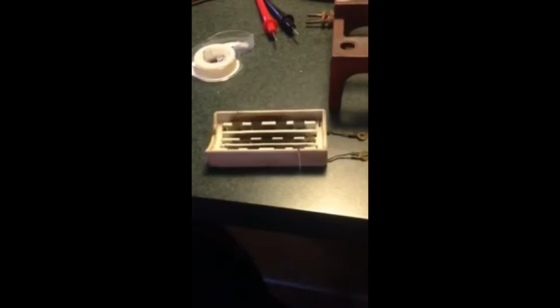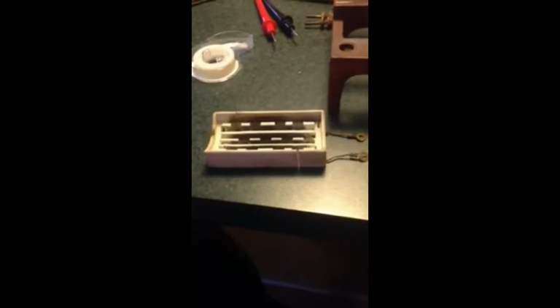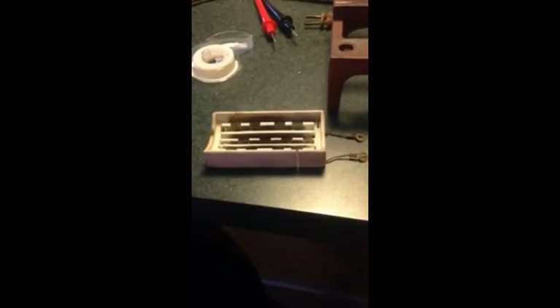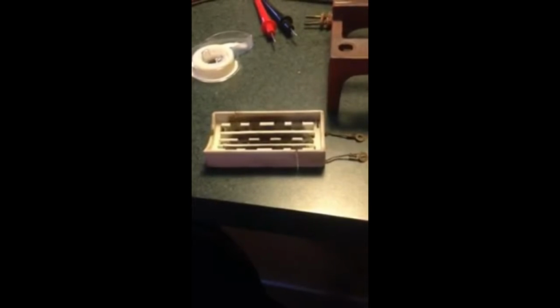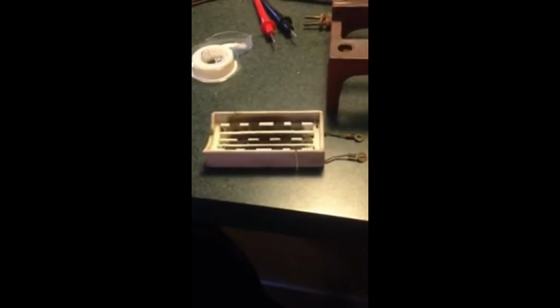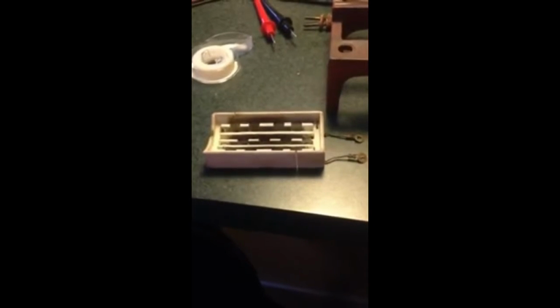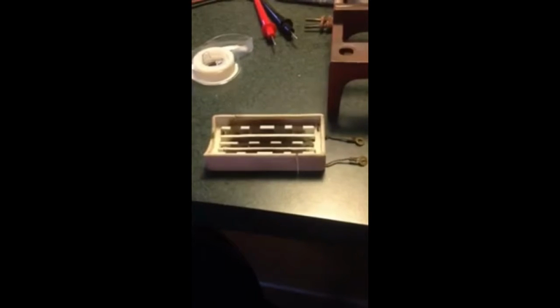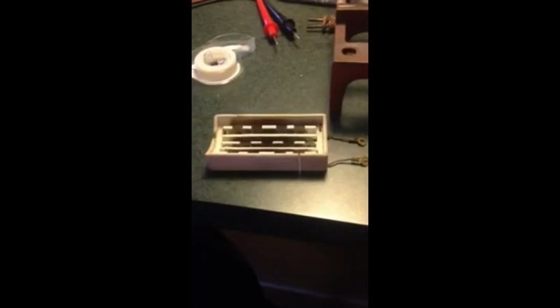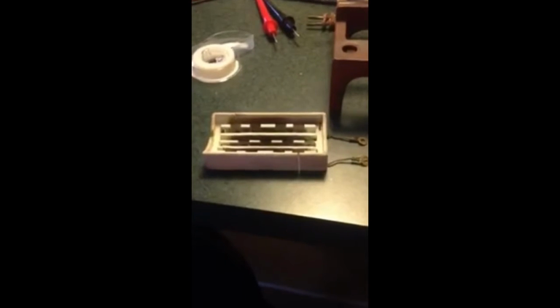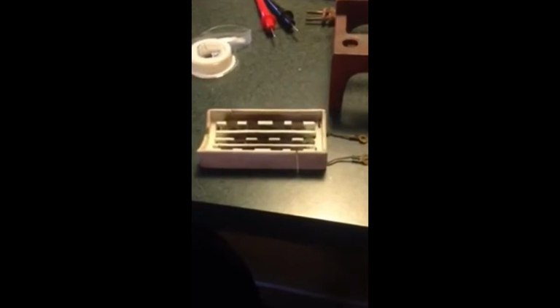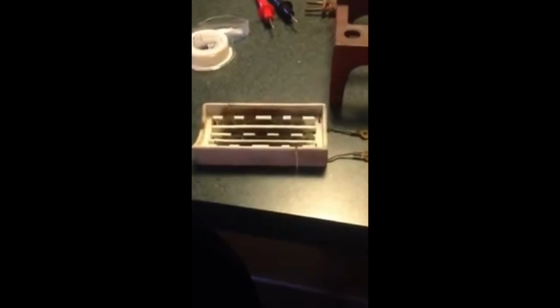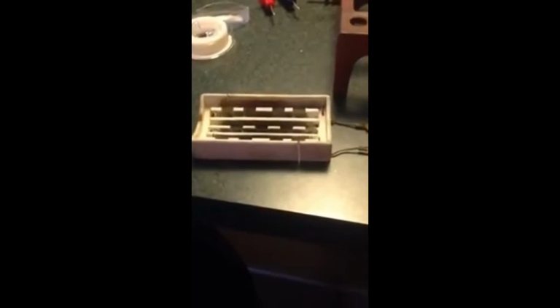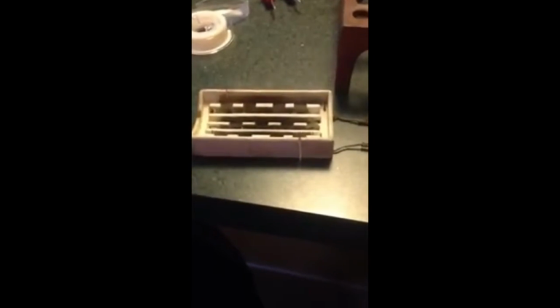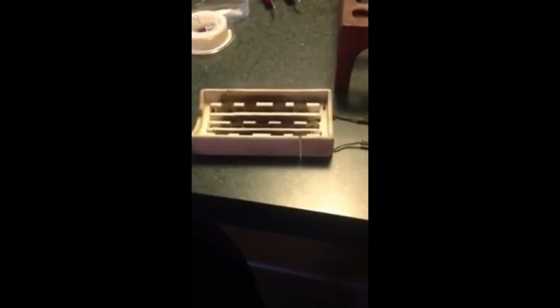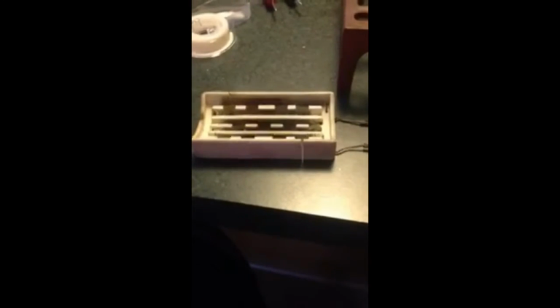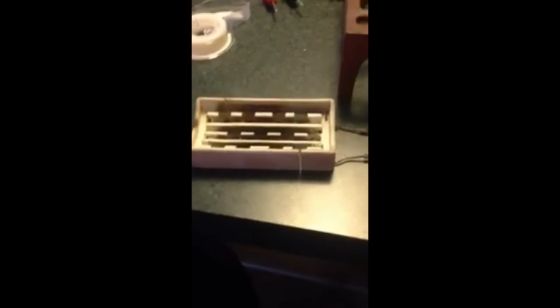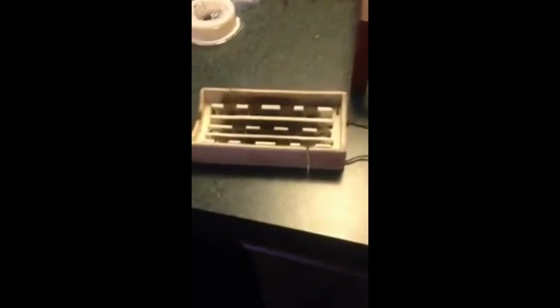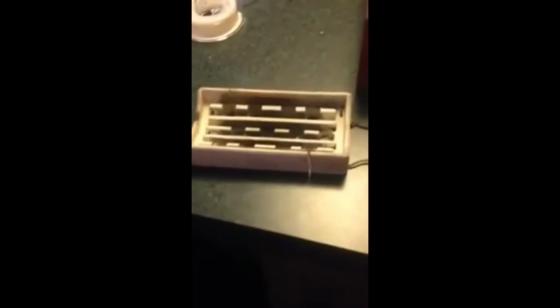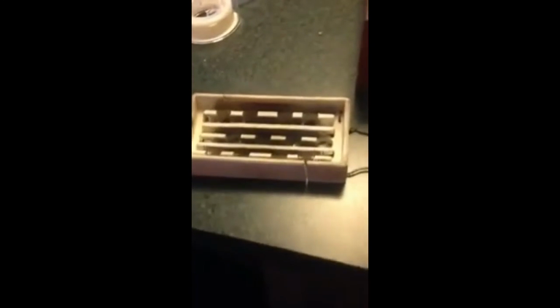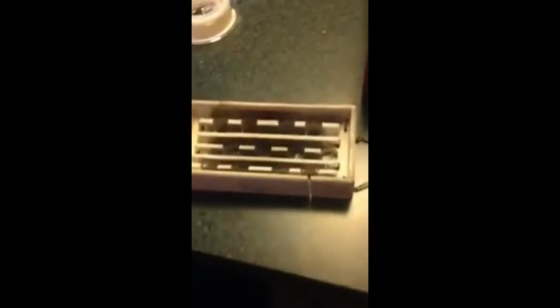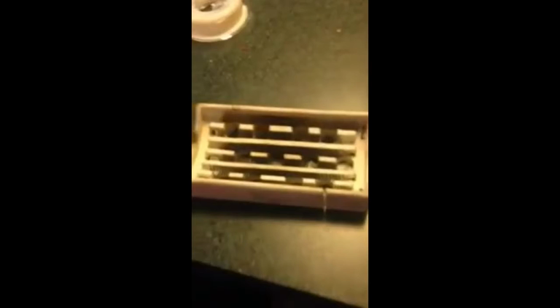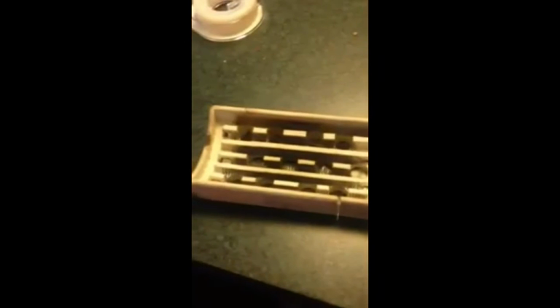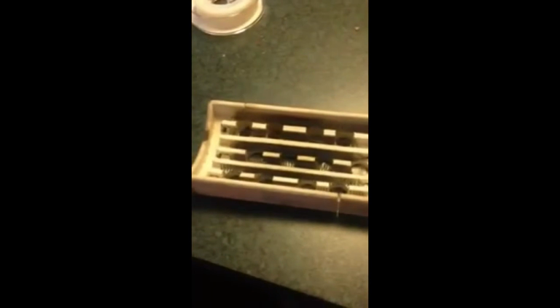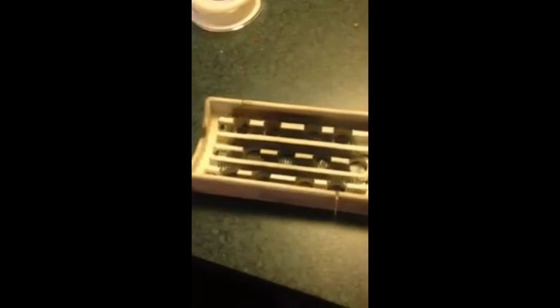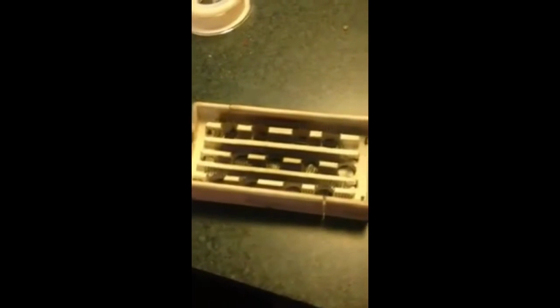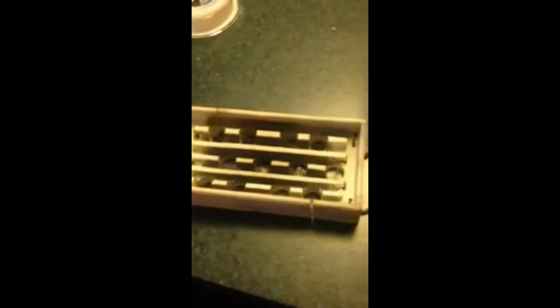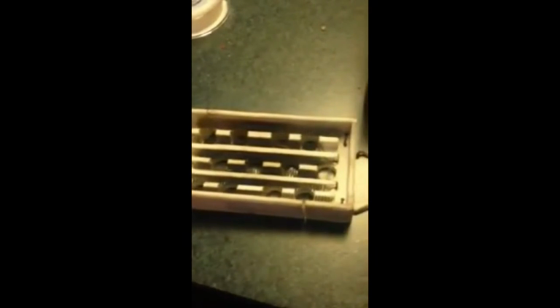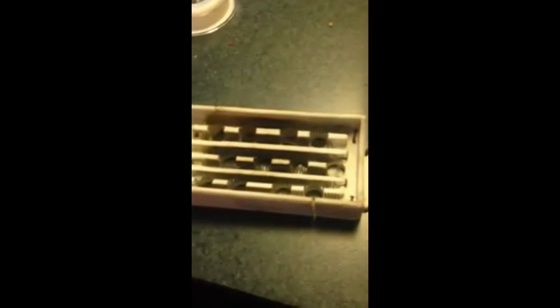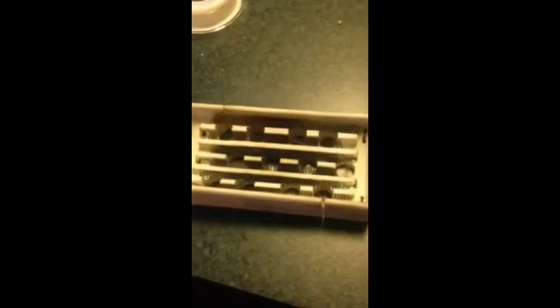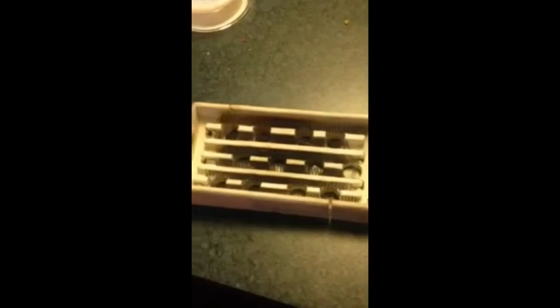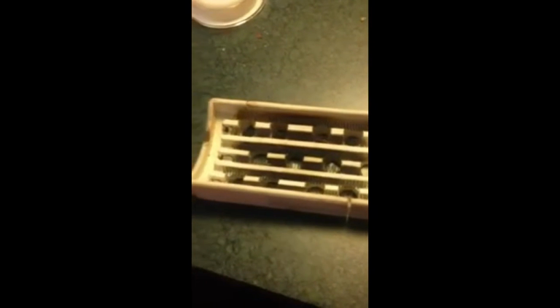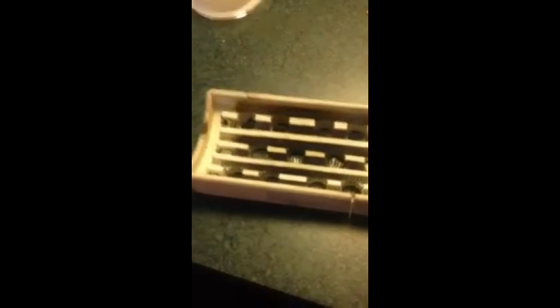Hello again YouTube. I thought I'd do a follow-up video regarding the ceramic heater for the Whedon 647.